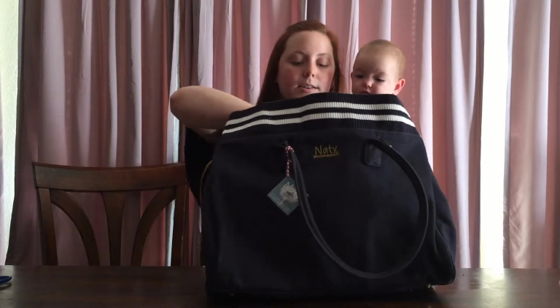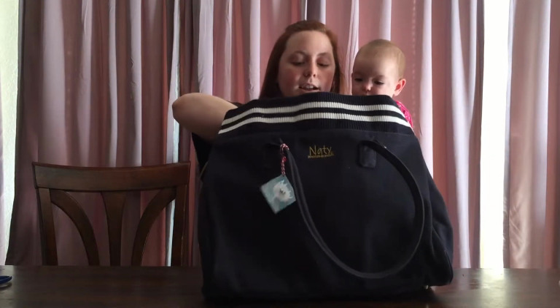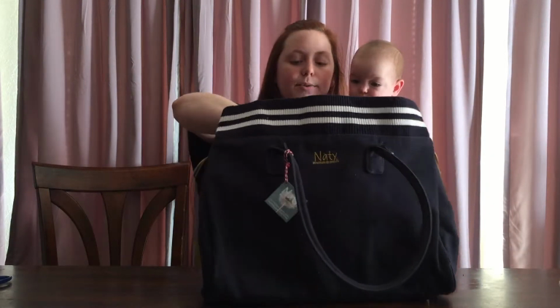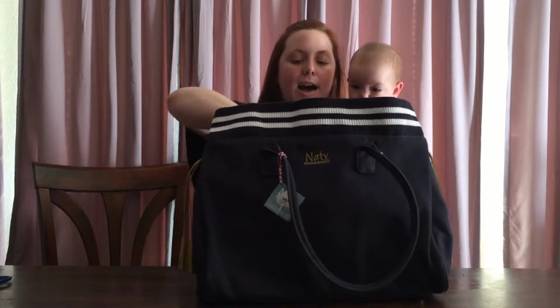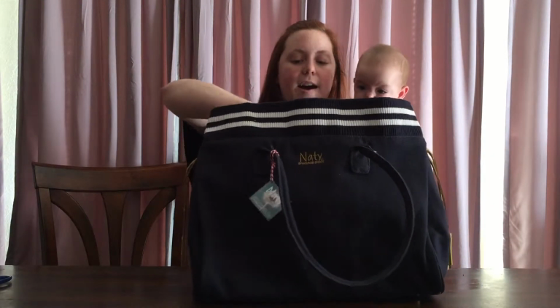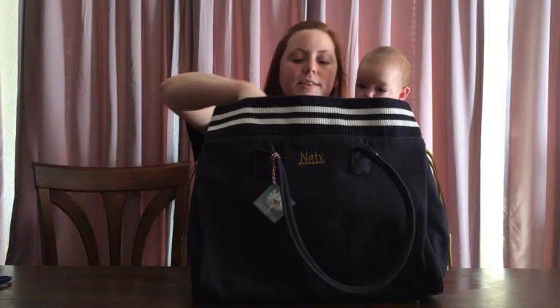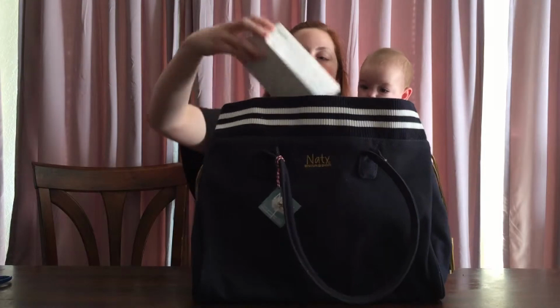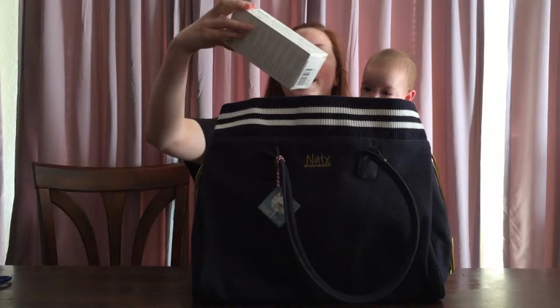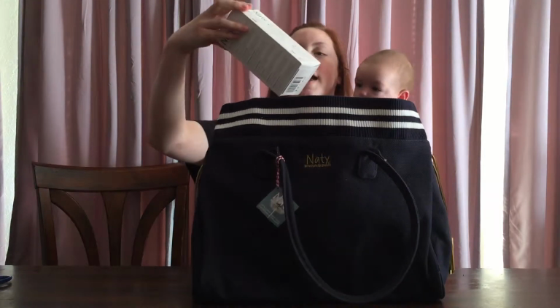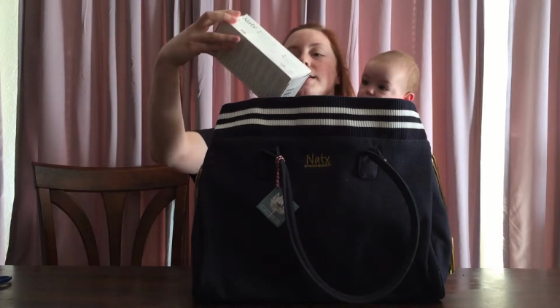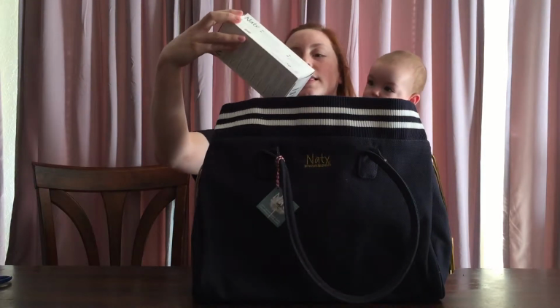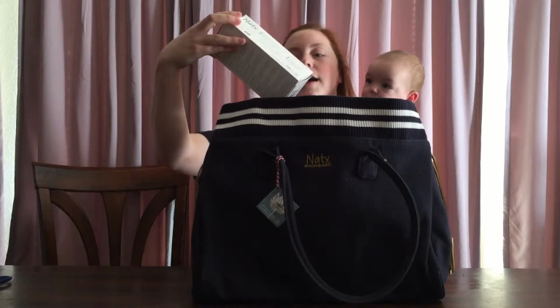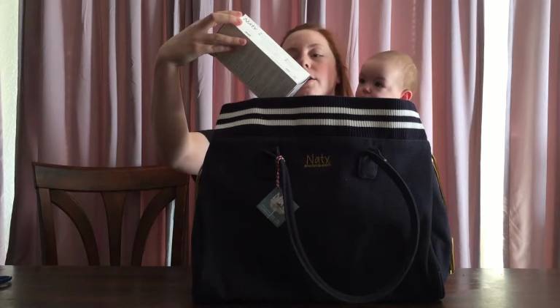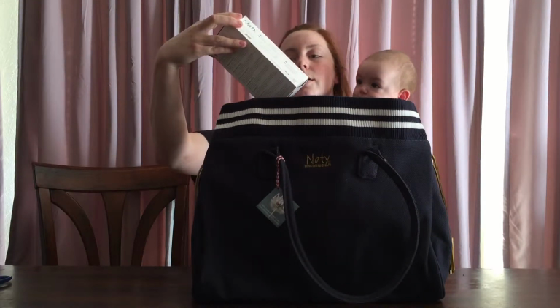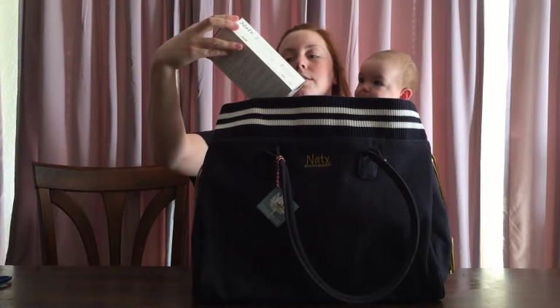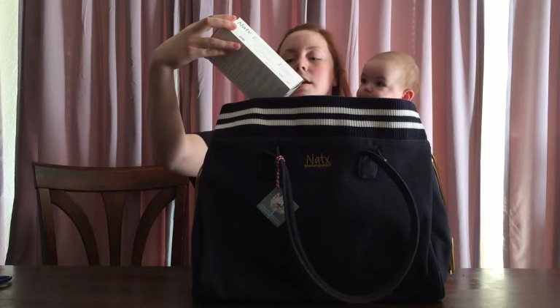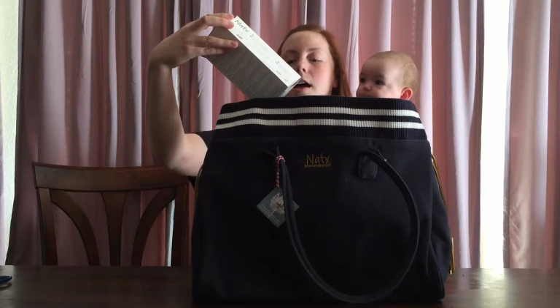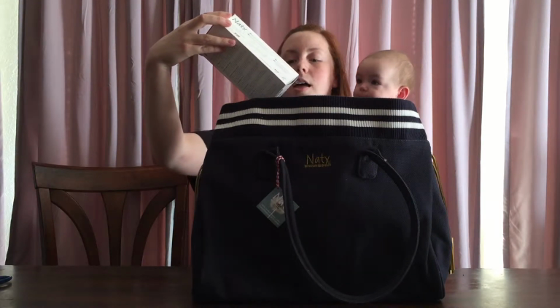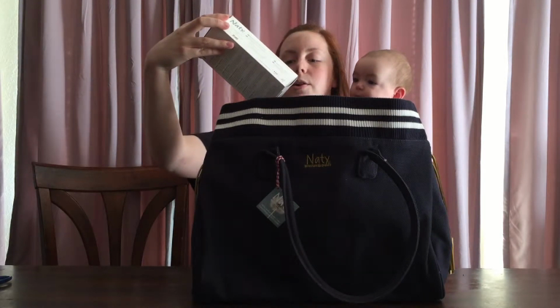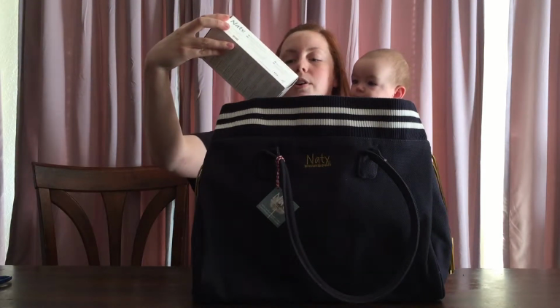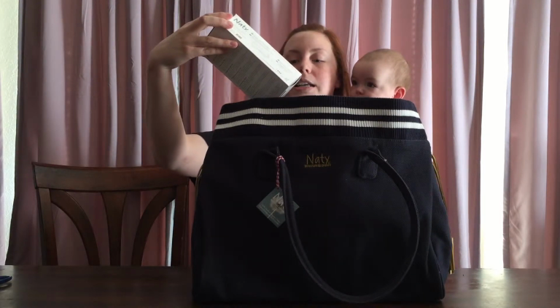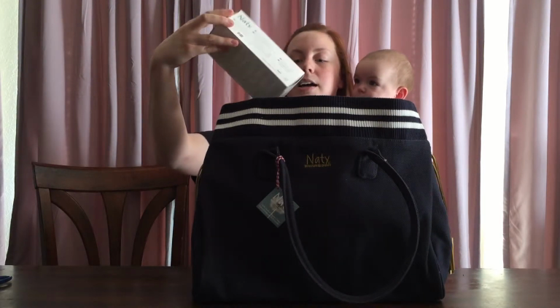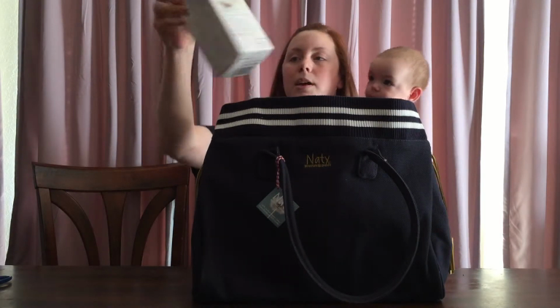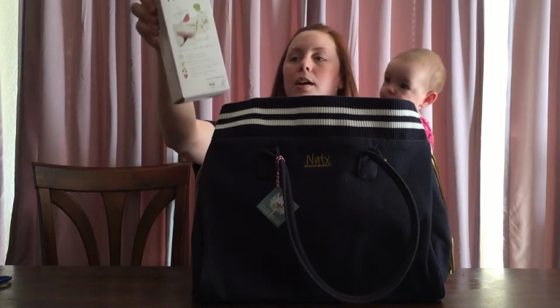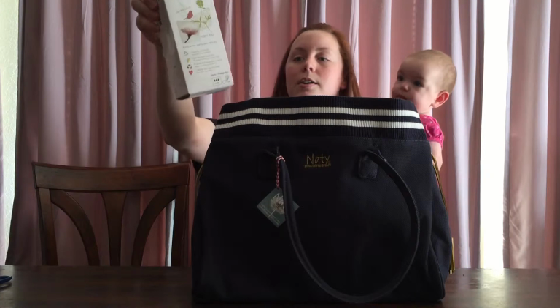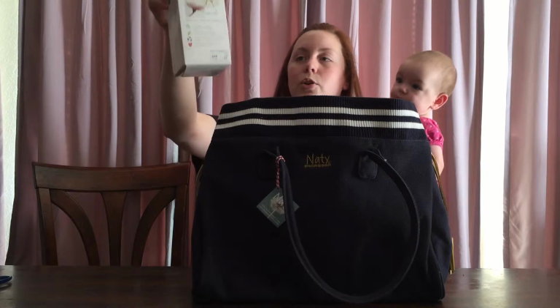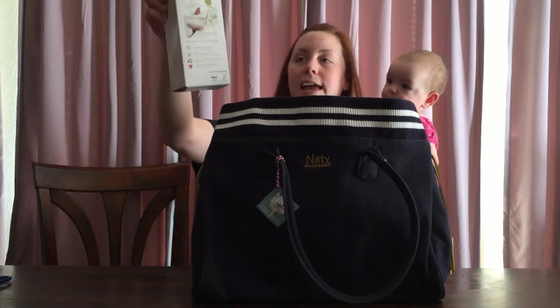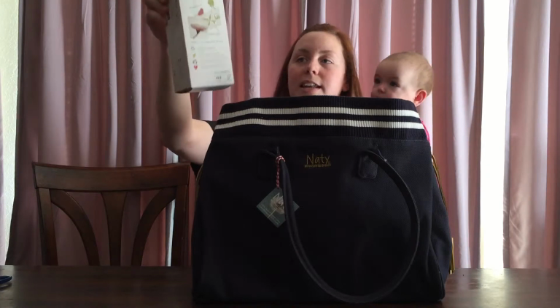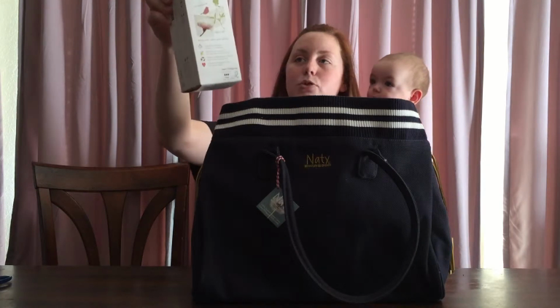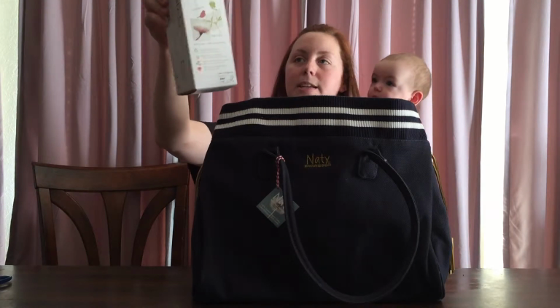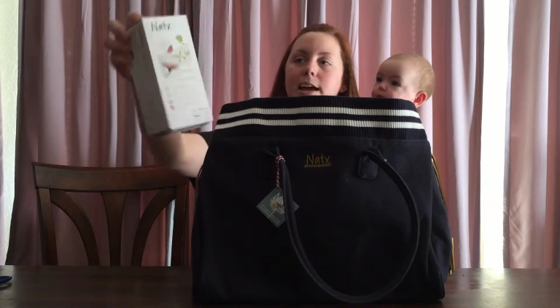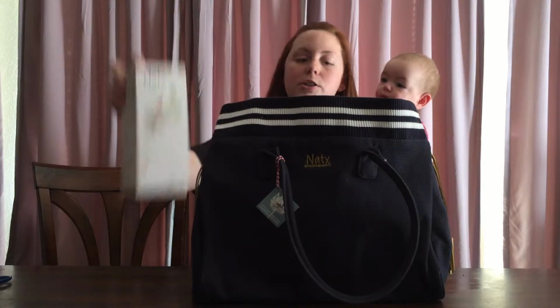Next we have some panty liners. Those are awesome! Organic natural panty liners.